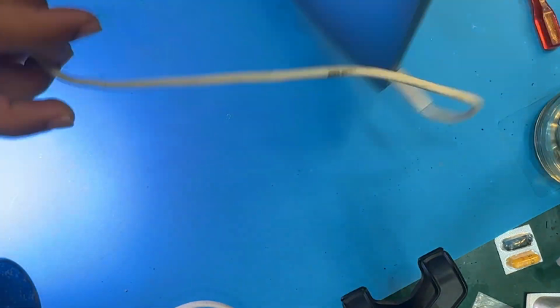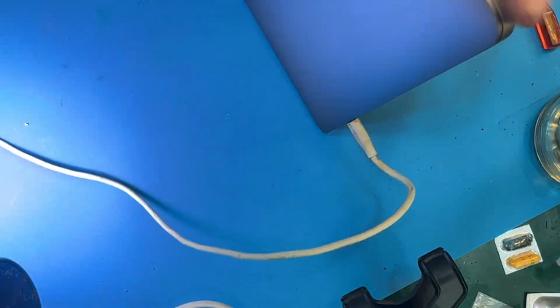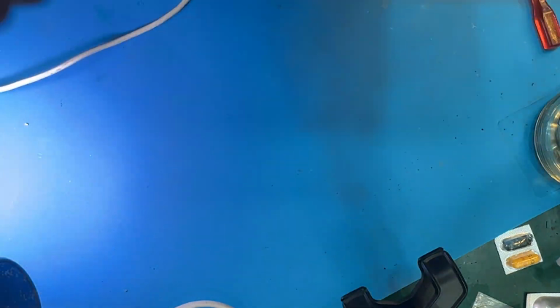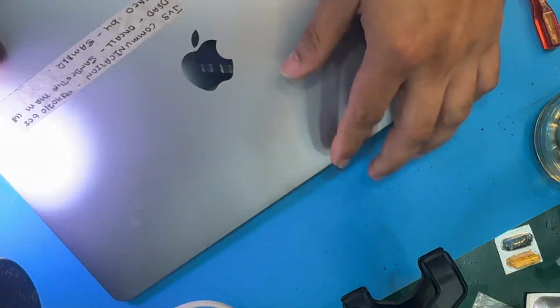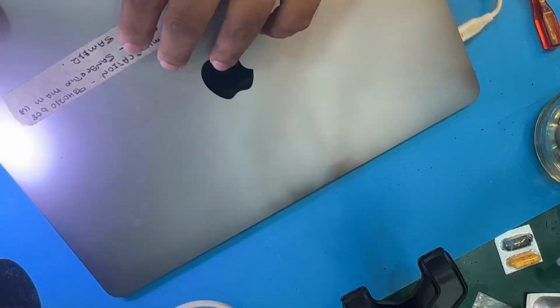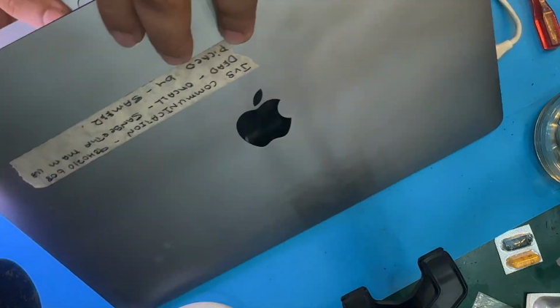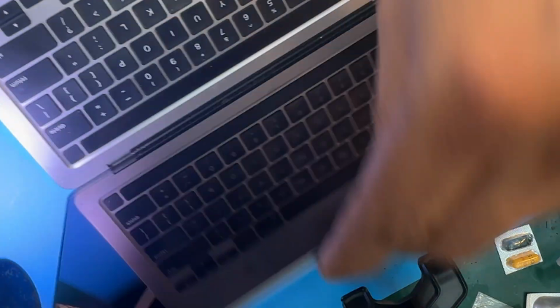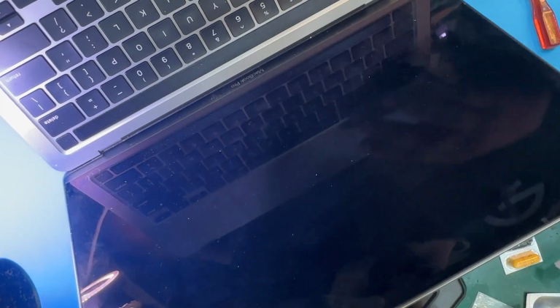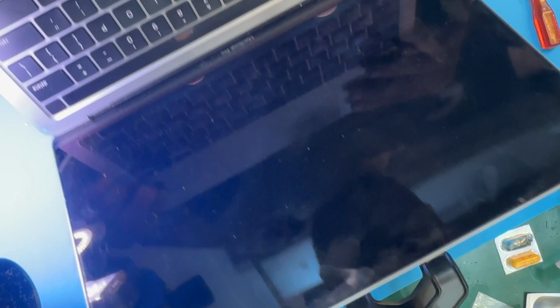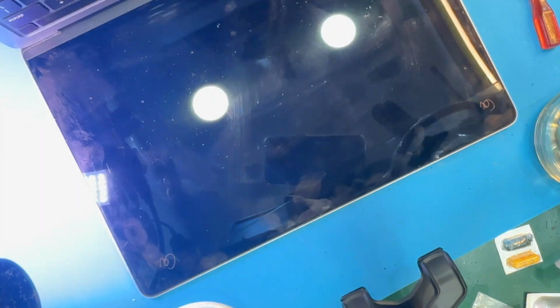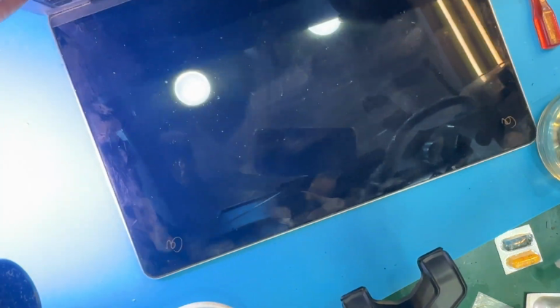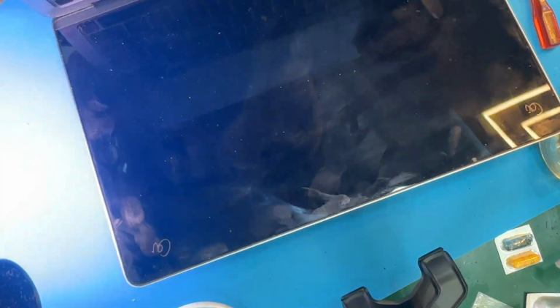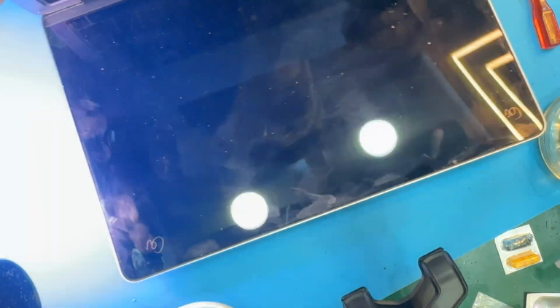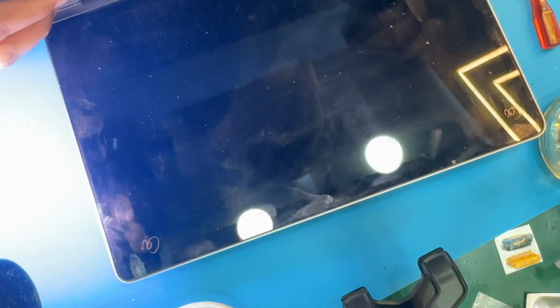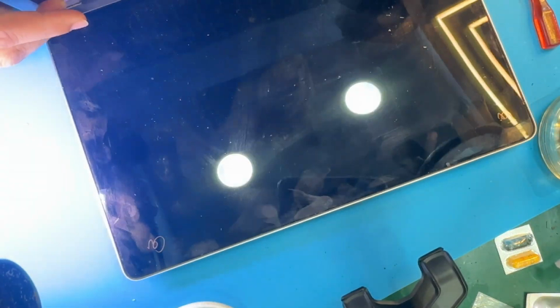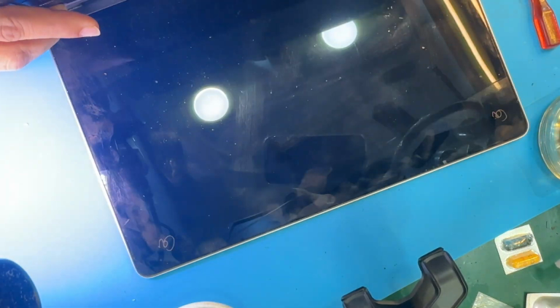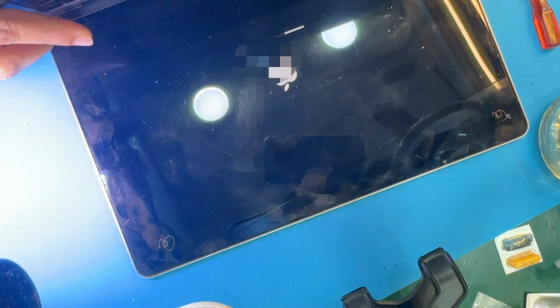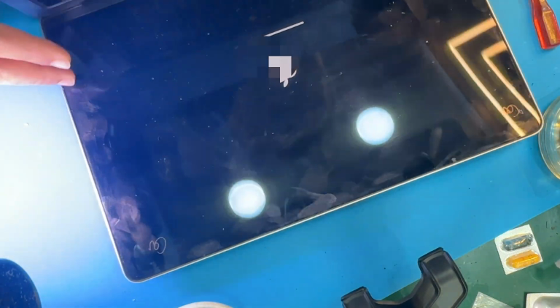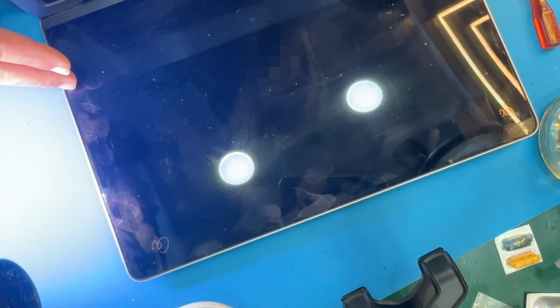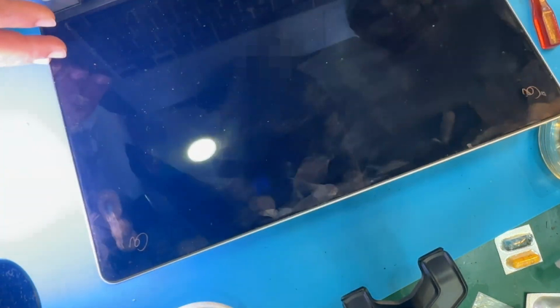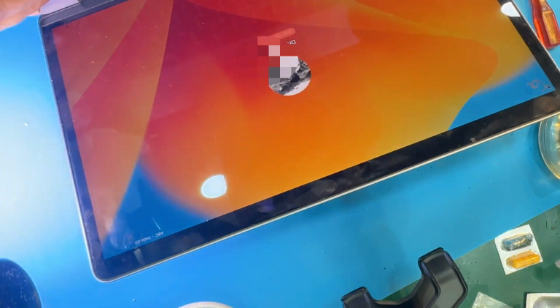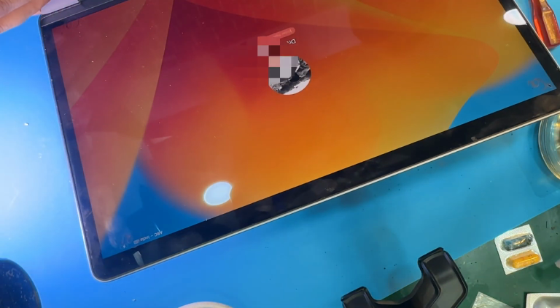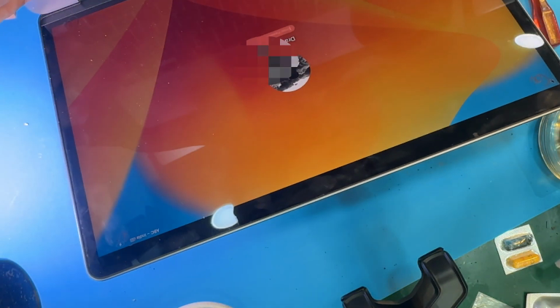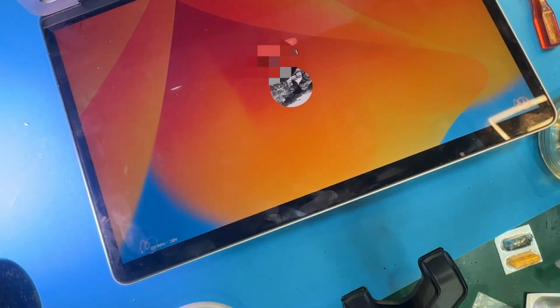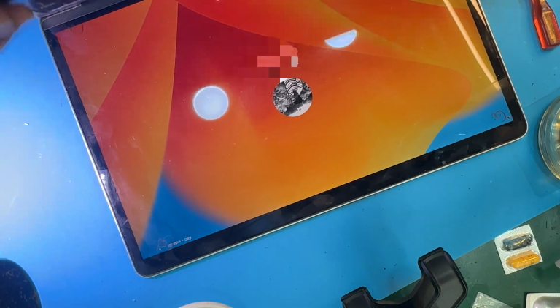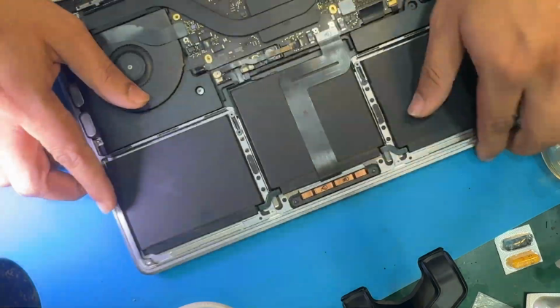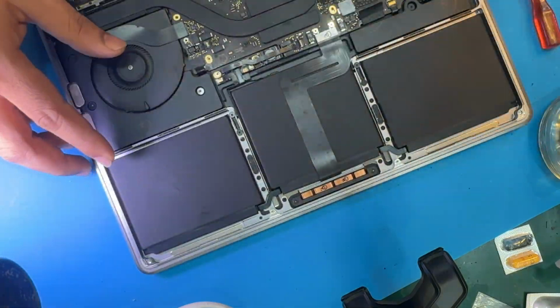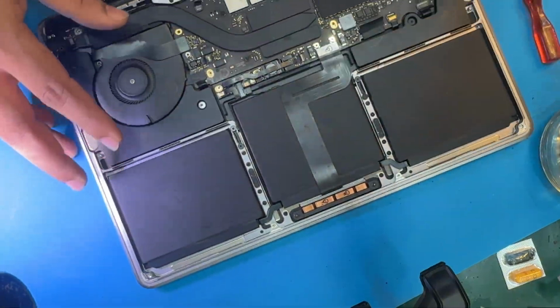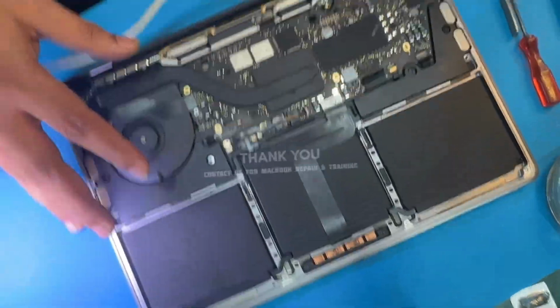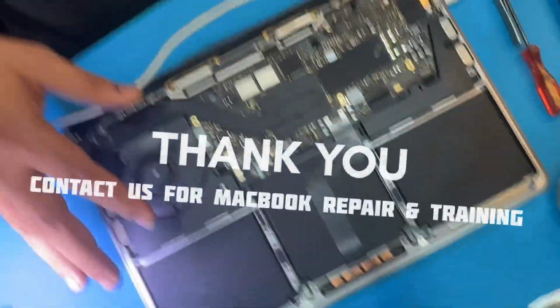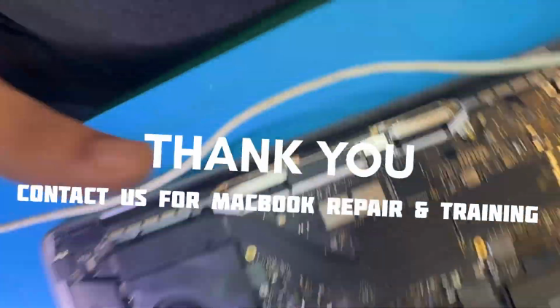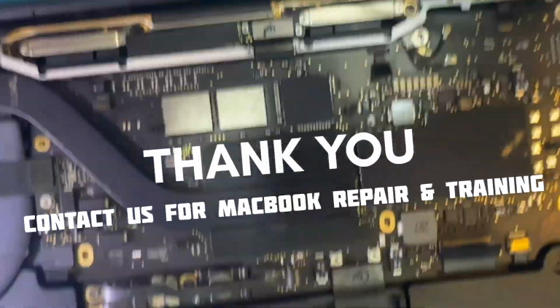Stay tuned for more exciting tech rescues and repairs. Don't forget to subscribe and hit that notification bell for future updates. Until next time, happy repairing.